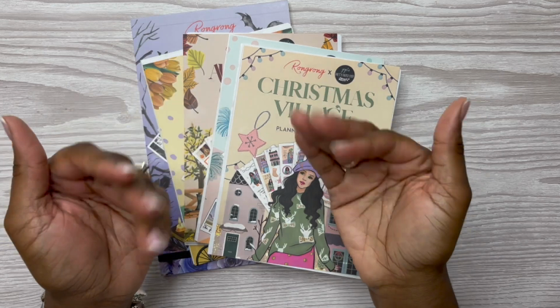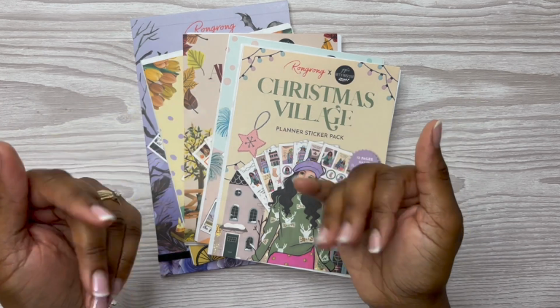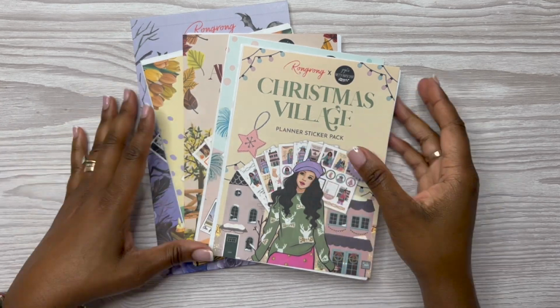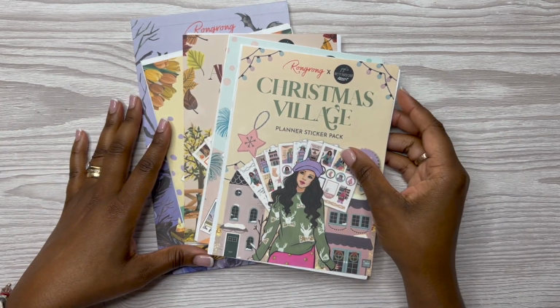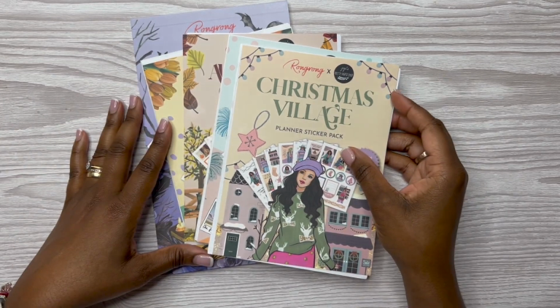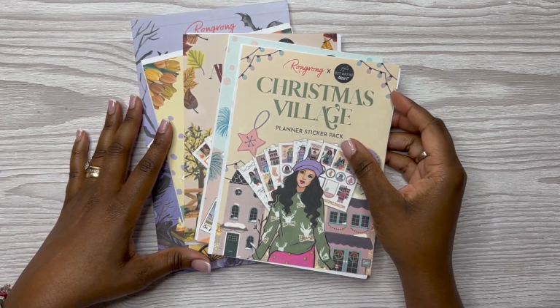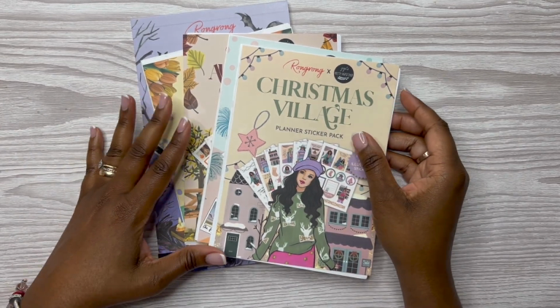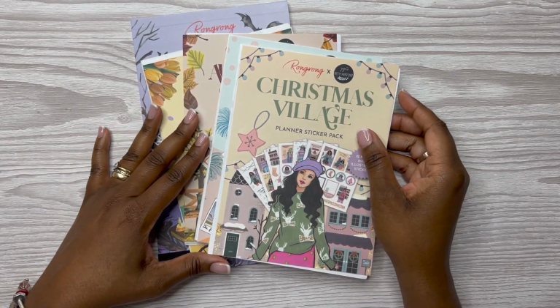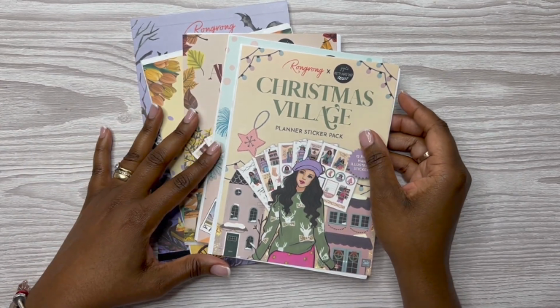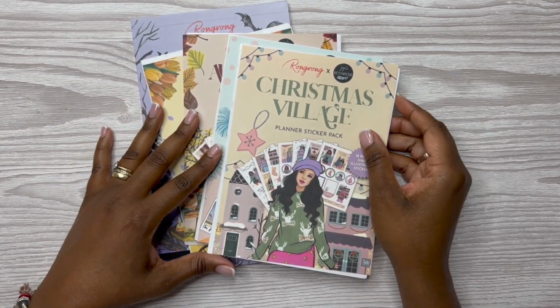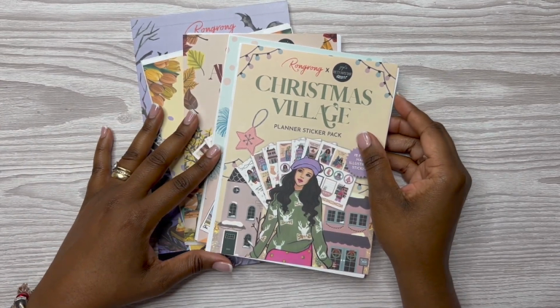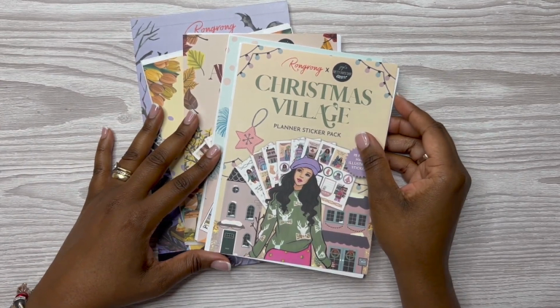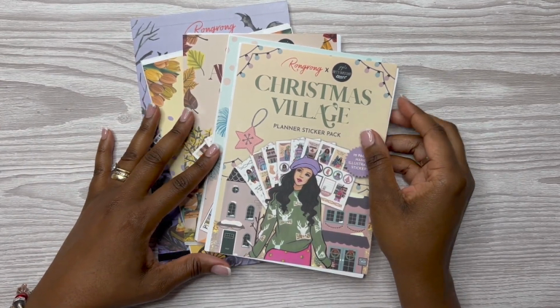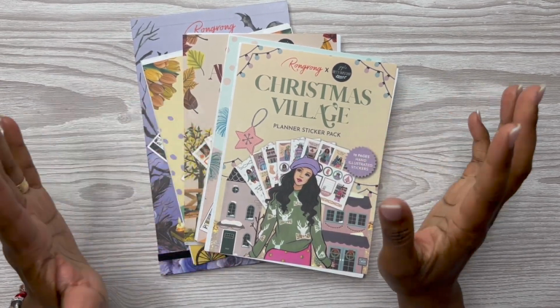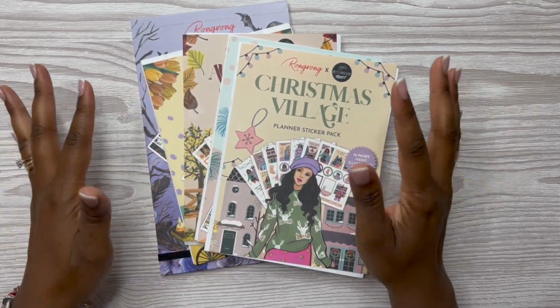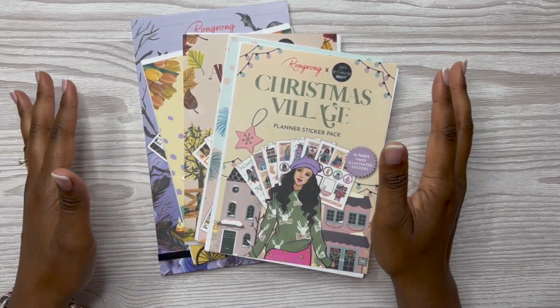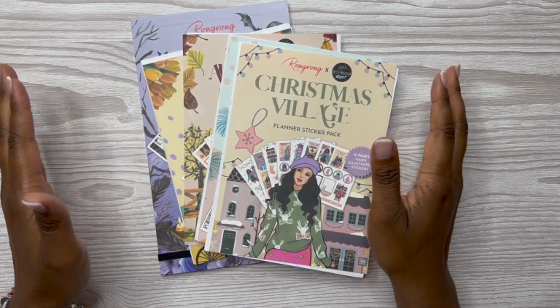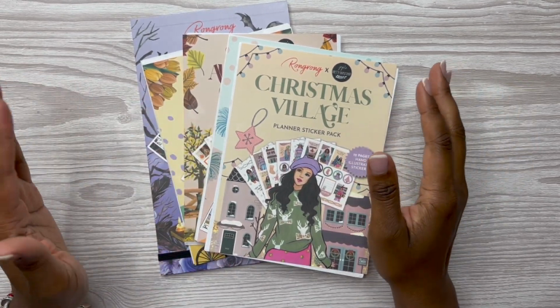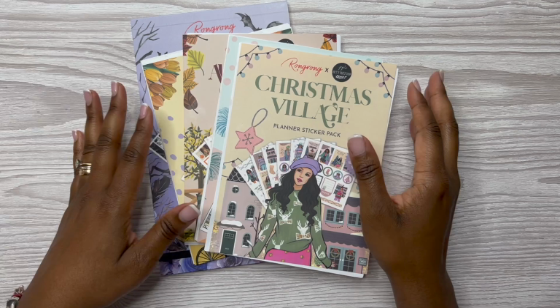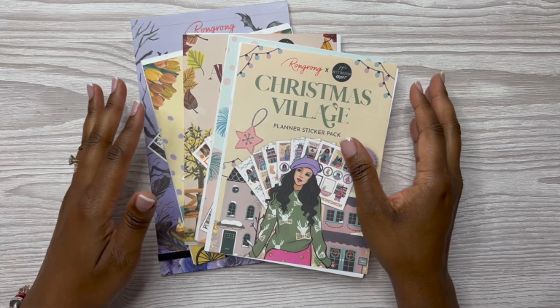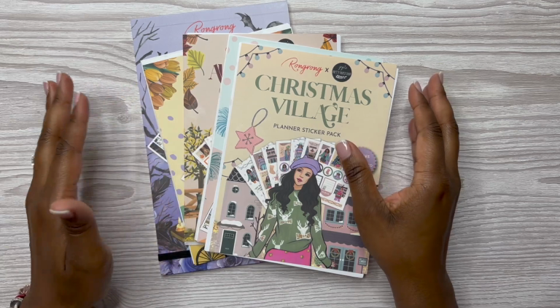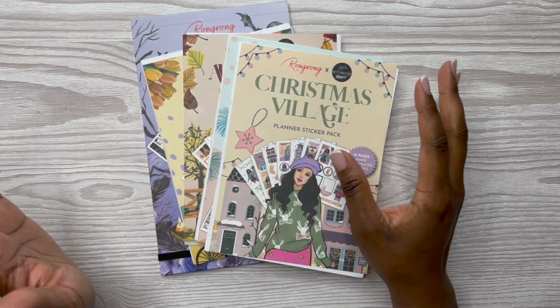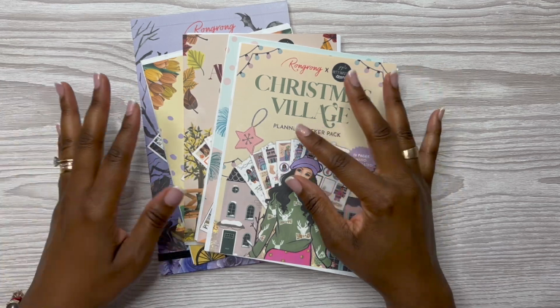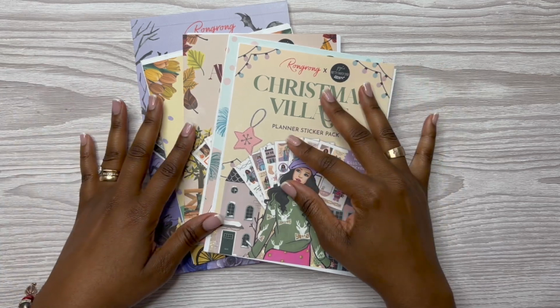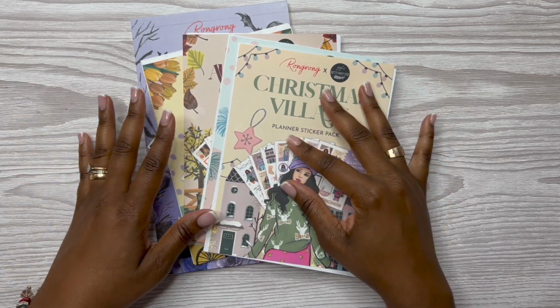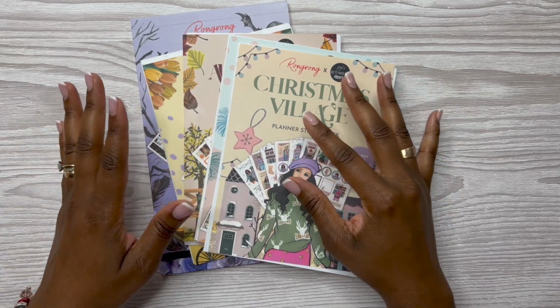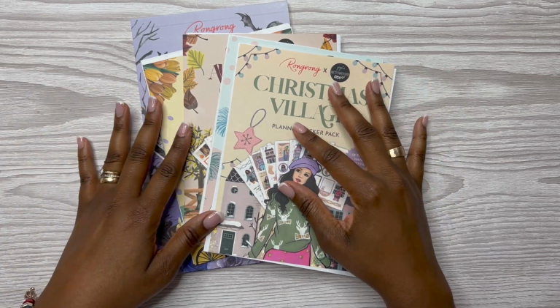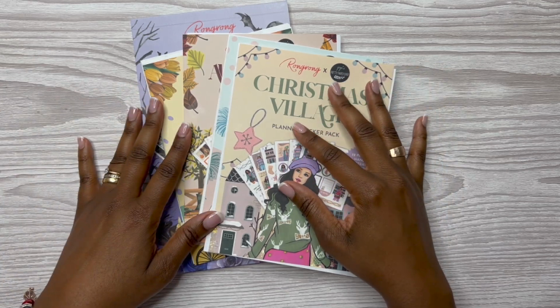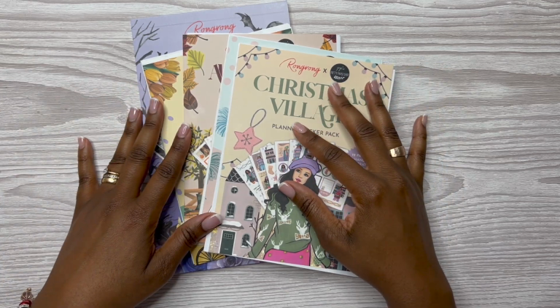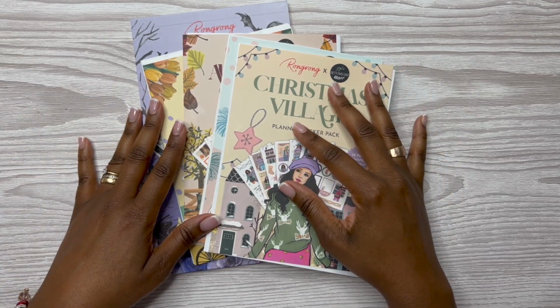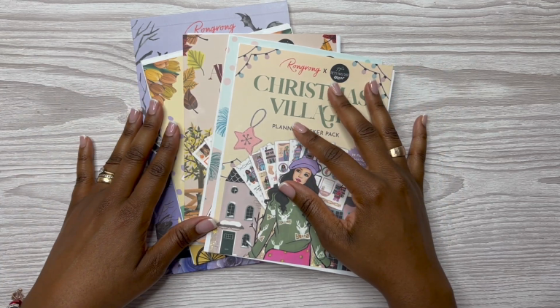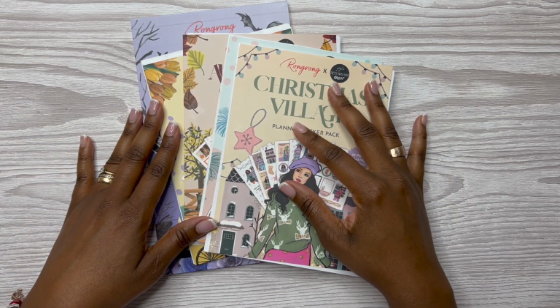Hey y'all, this is Rochelle and welcome back to my channel, Rochelle's Plans. Today we're going to be flipping through RongRong's newest fall collection.